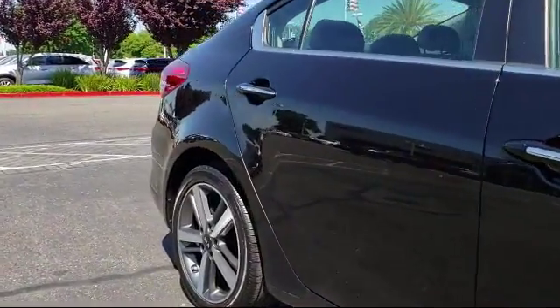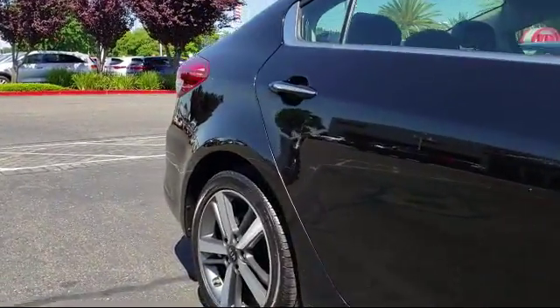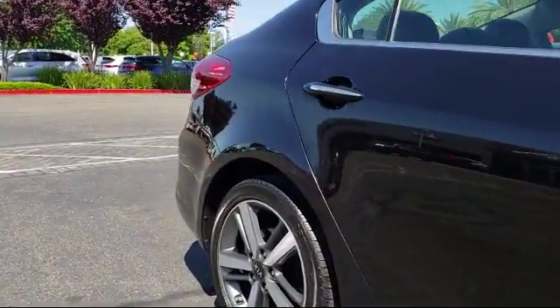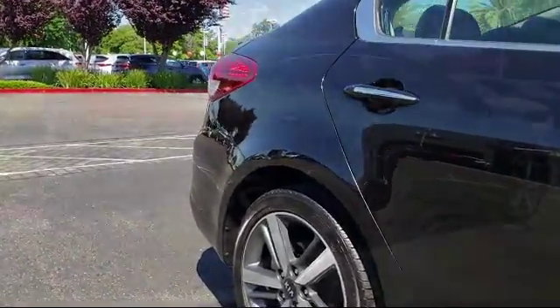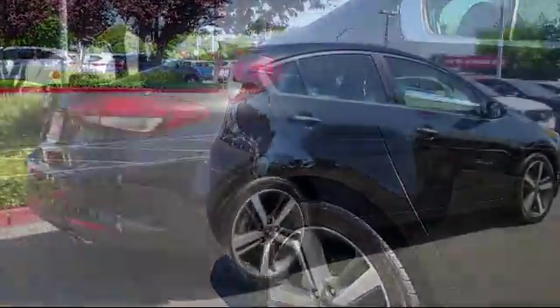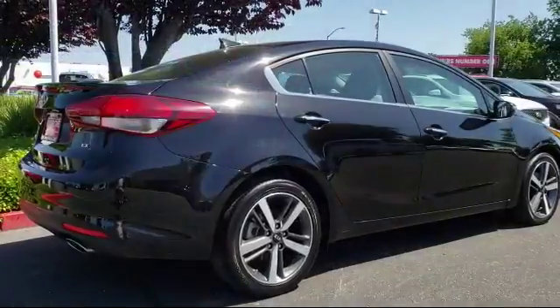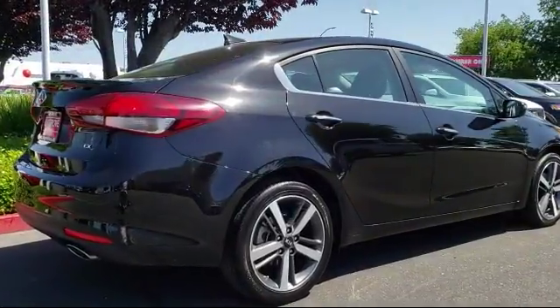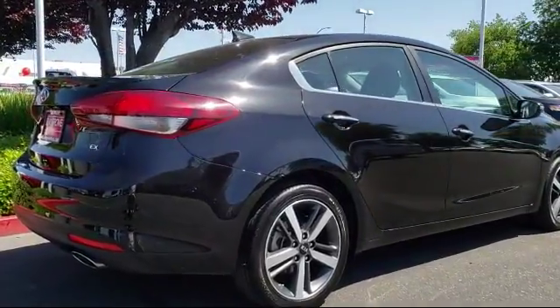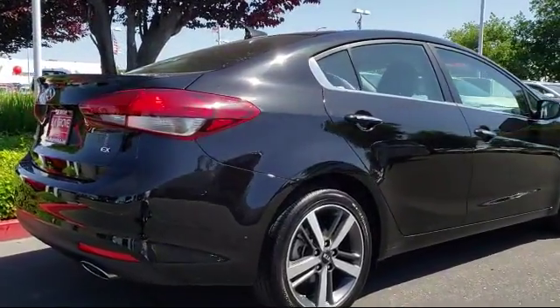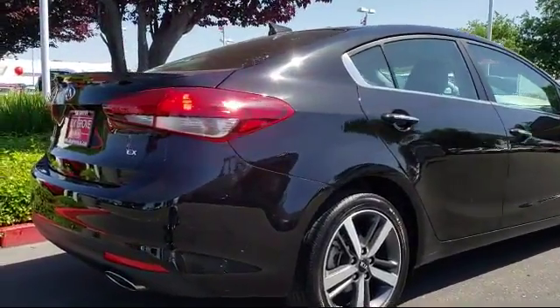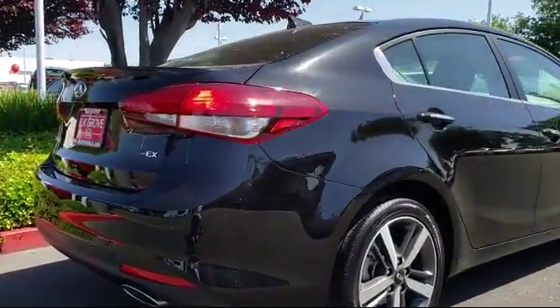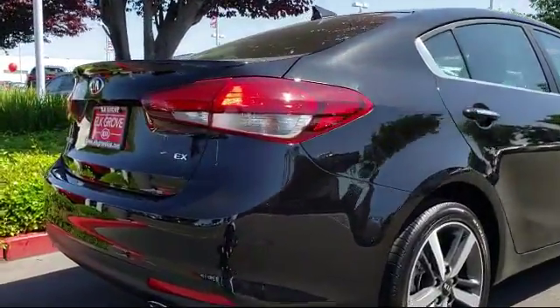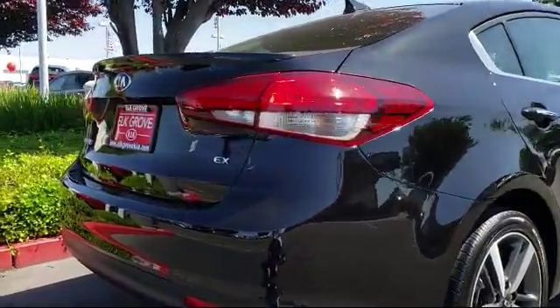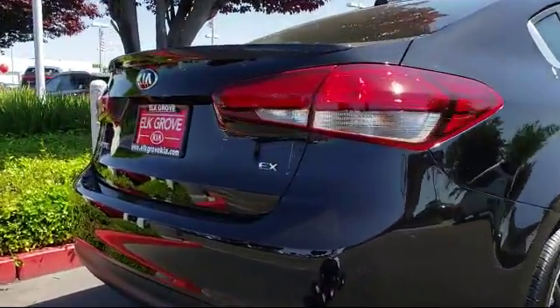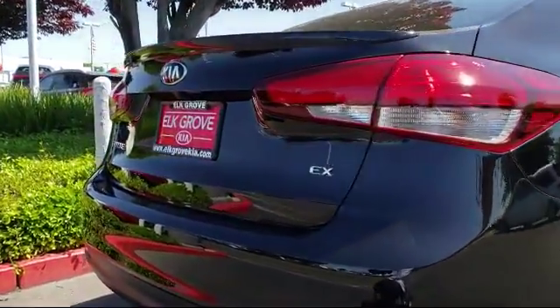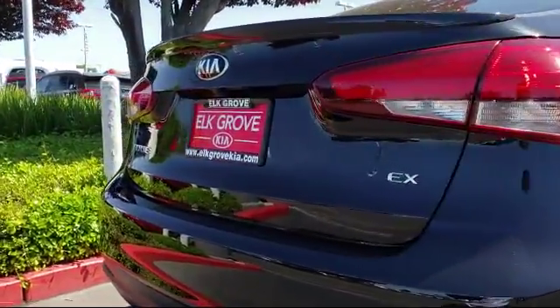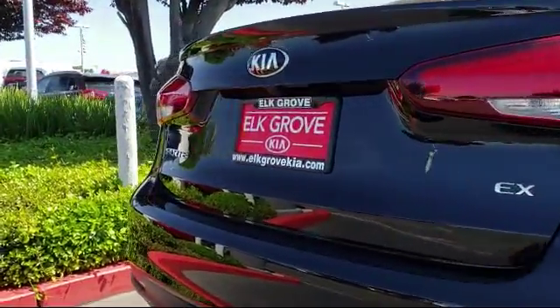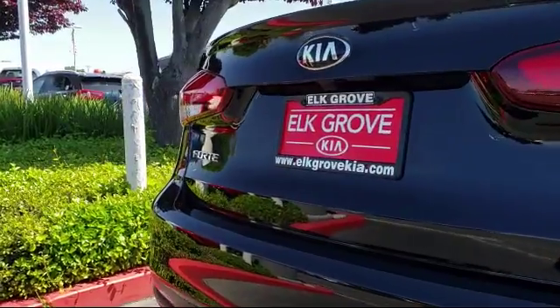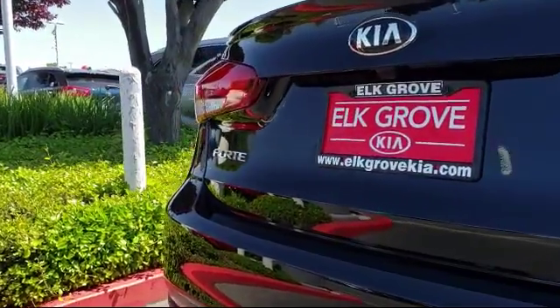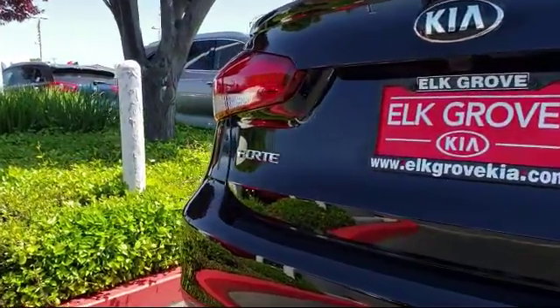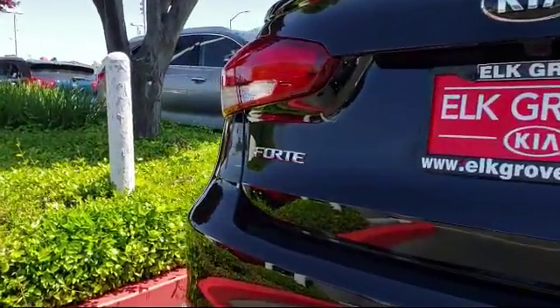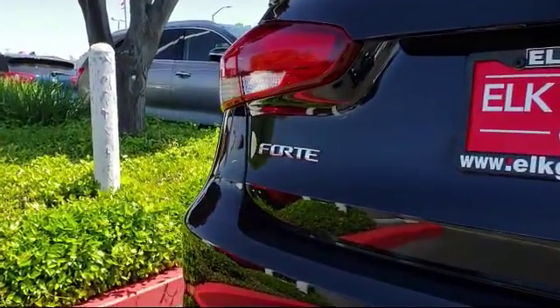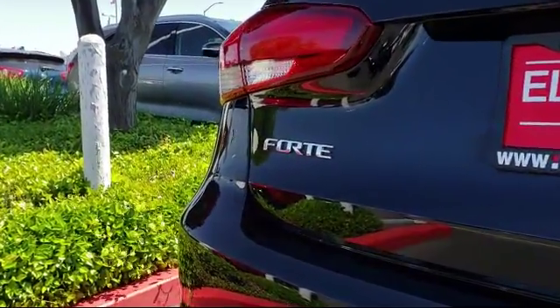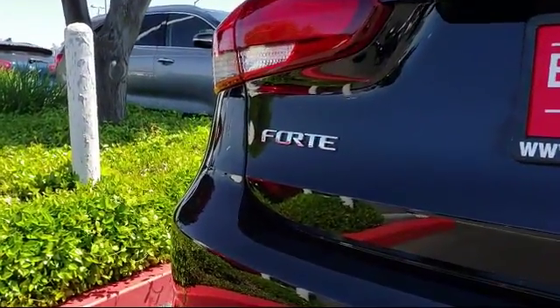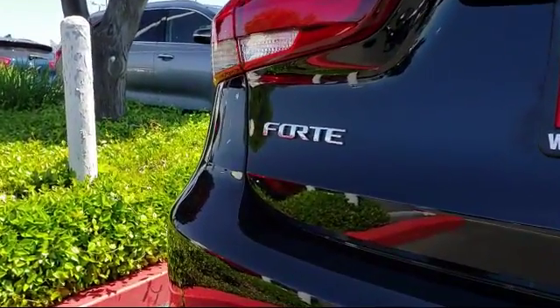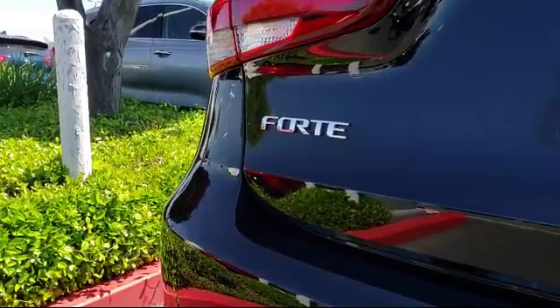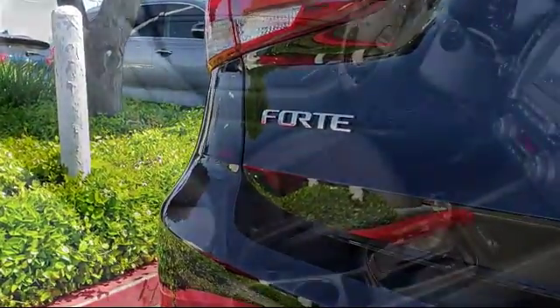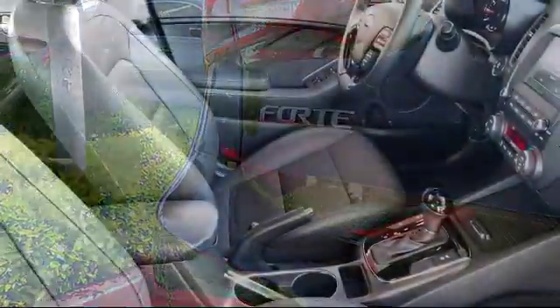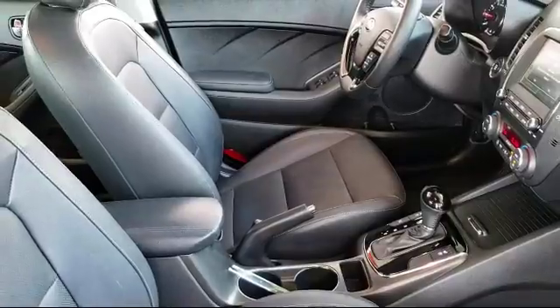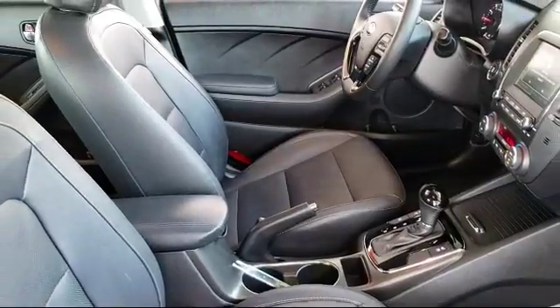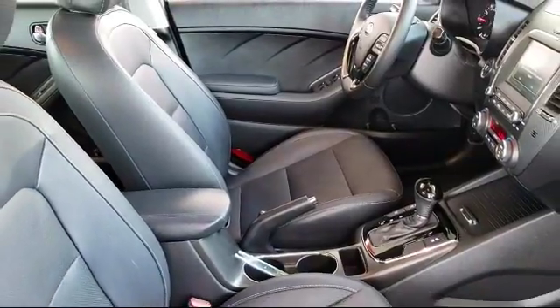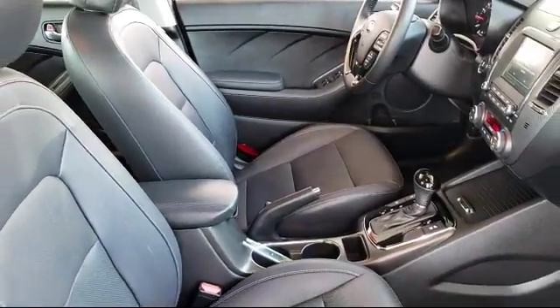Elk Grove Kia is a family-owned and operated dealership dedicated to excellence and customer service, and we focus on treating all of our customers like family. Our friendly and knowledgeable staff is here to help you find the car that's just right for you and priced to fit your budget.